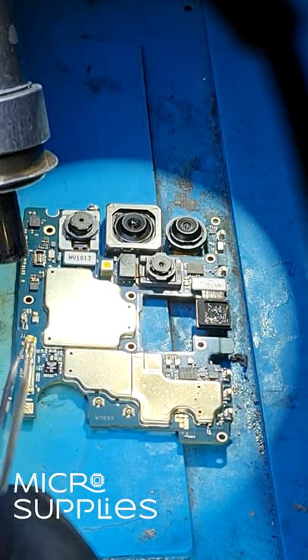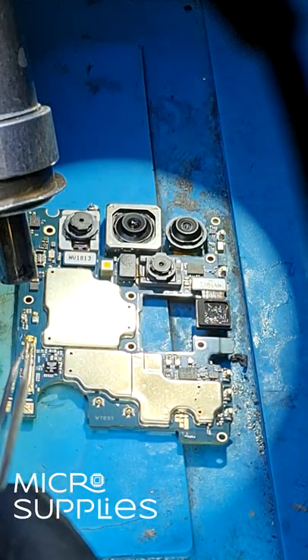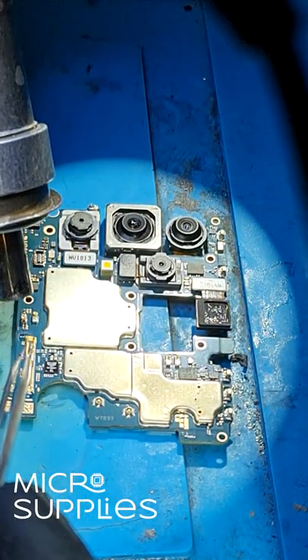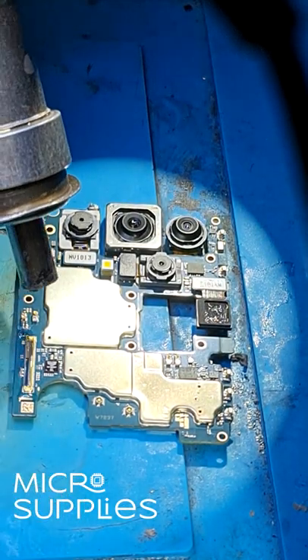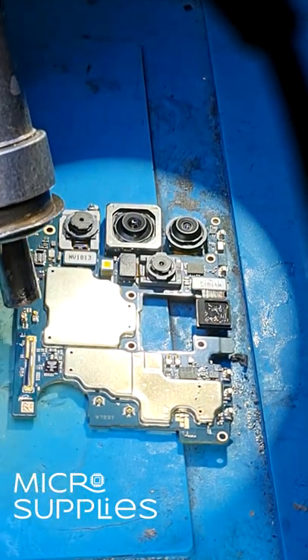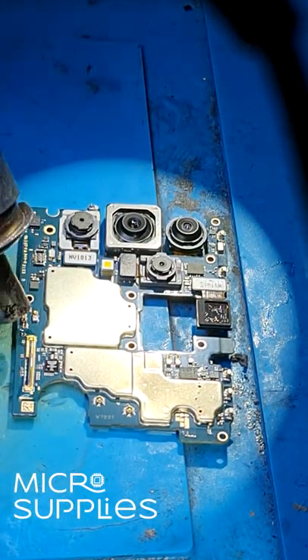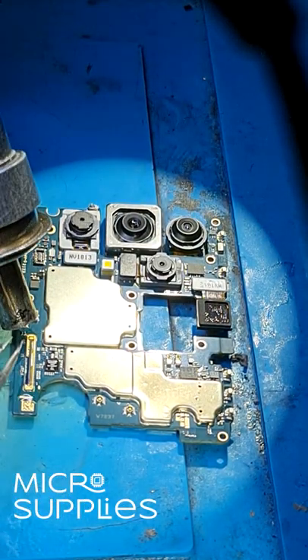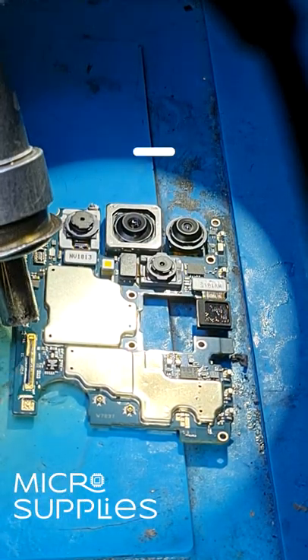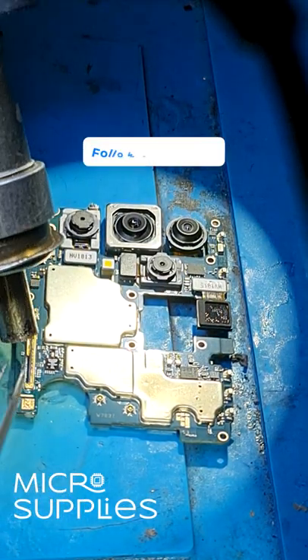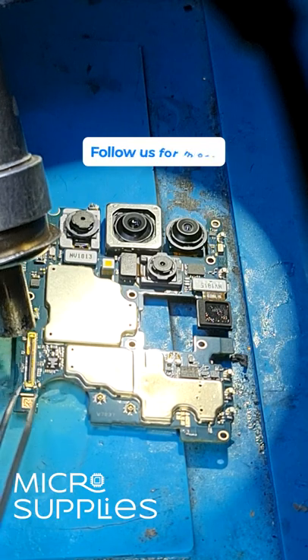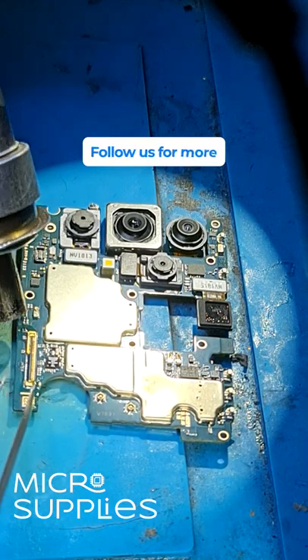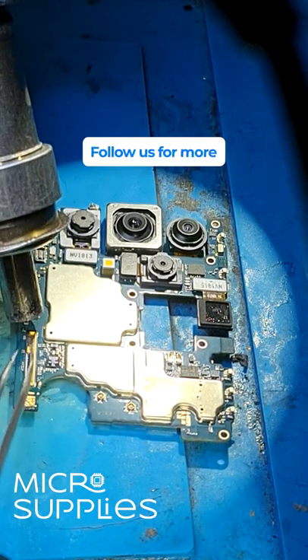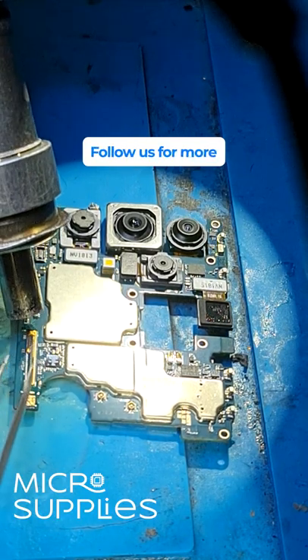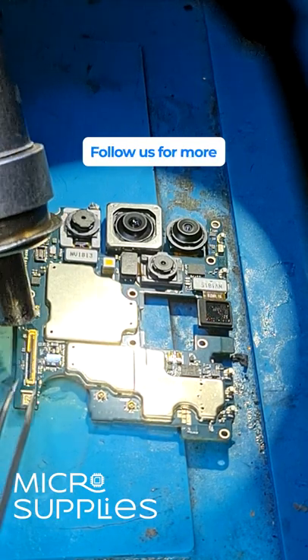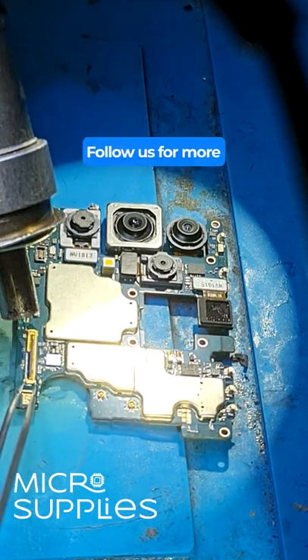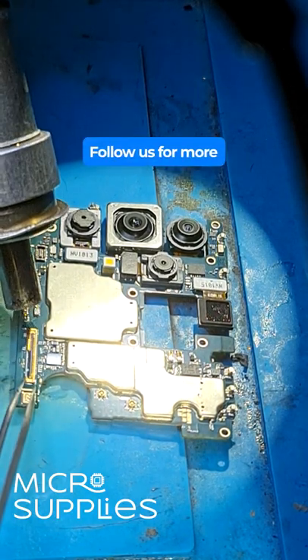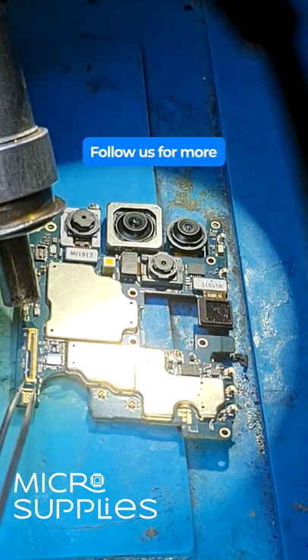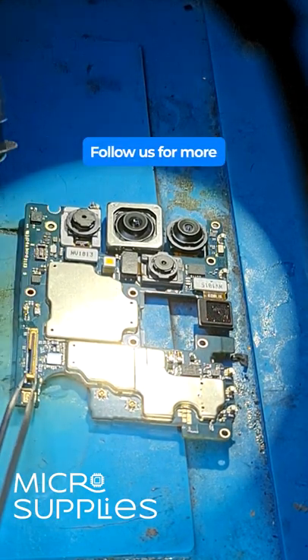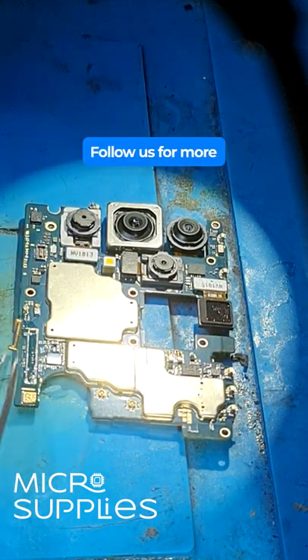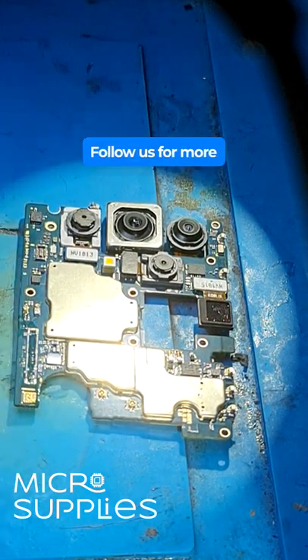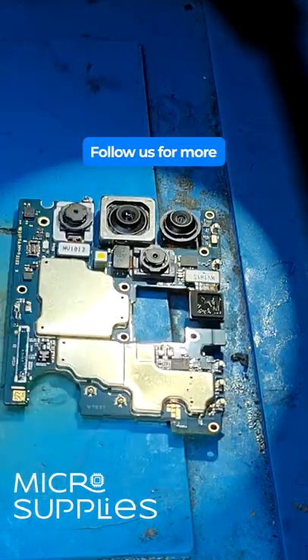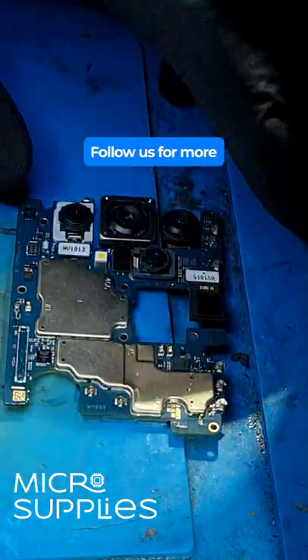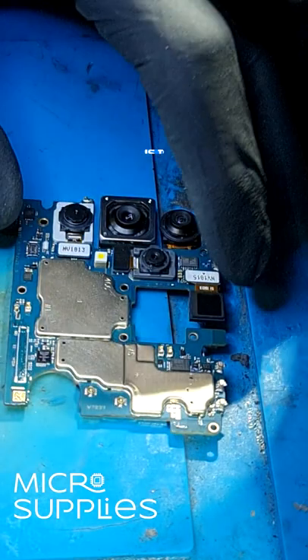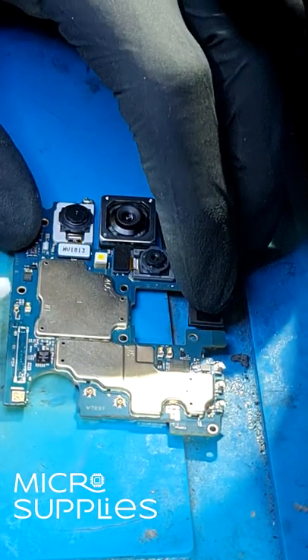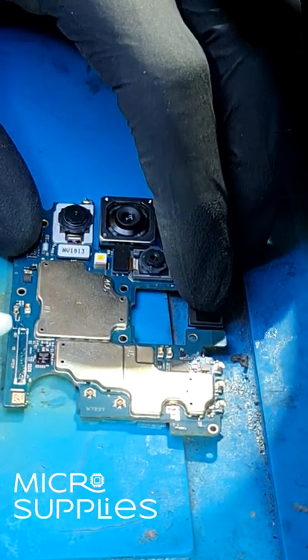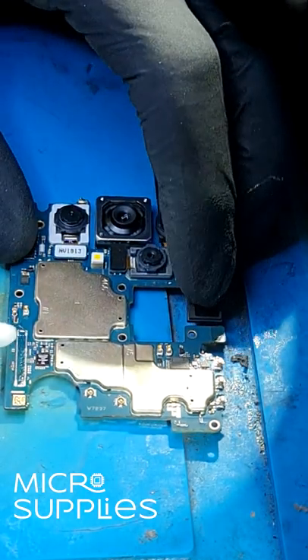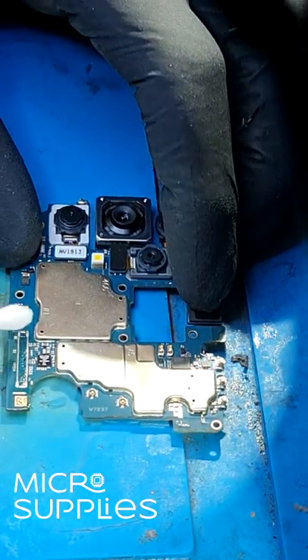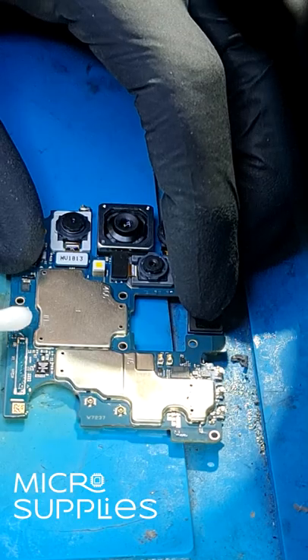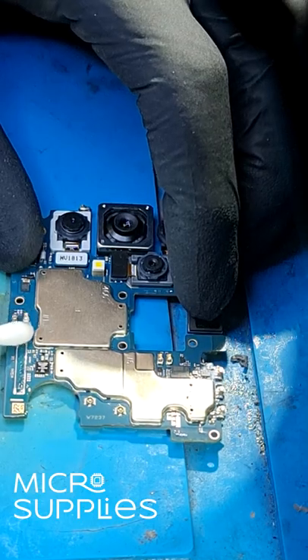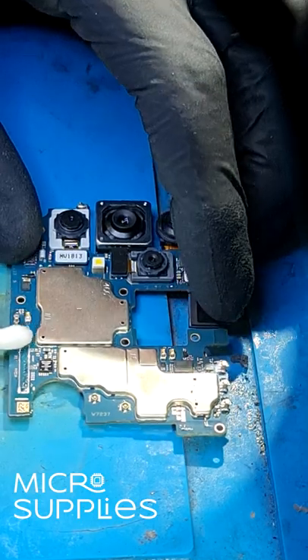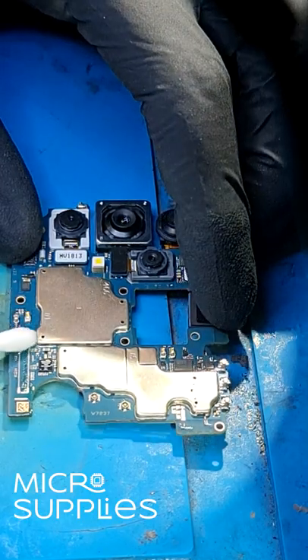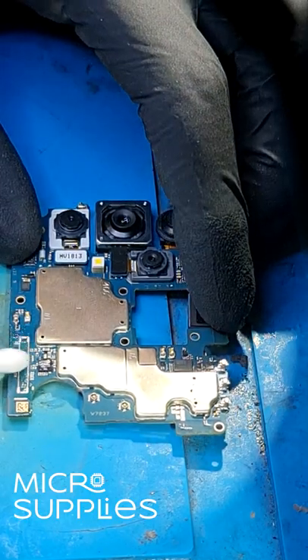I'll just apply some flux to the old FPC connector and then use the heat gun on 380 degrees Celsius and 80 airflow. Next I'll just clean off the old flux.